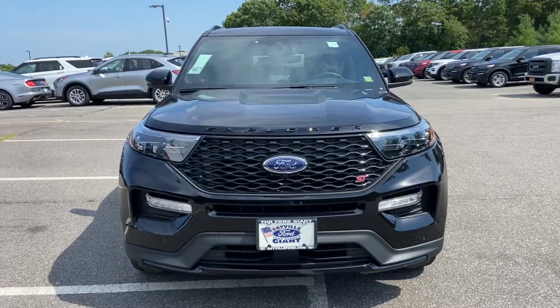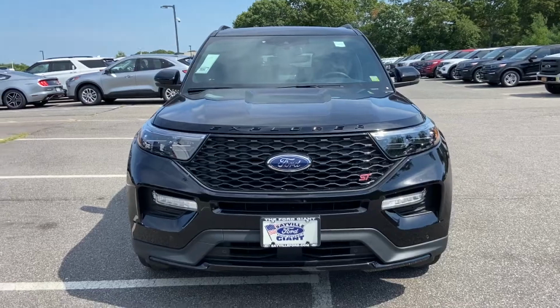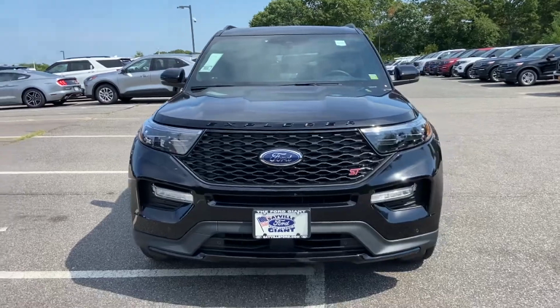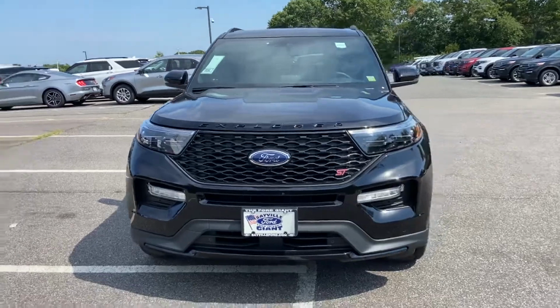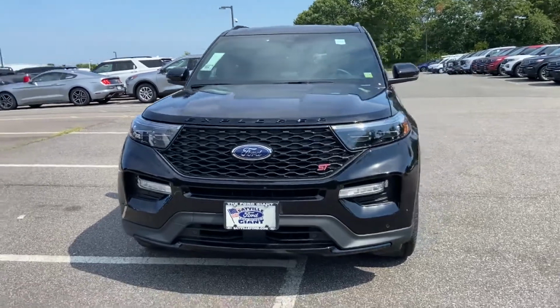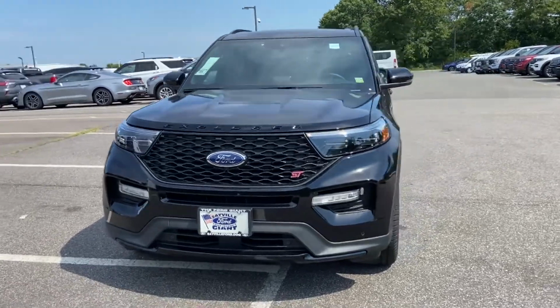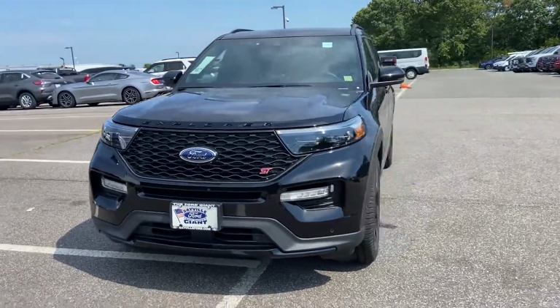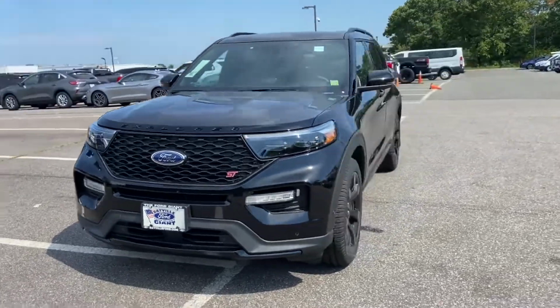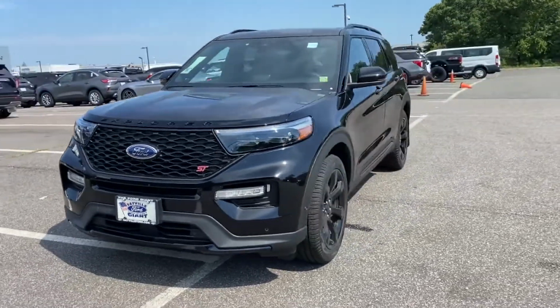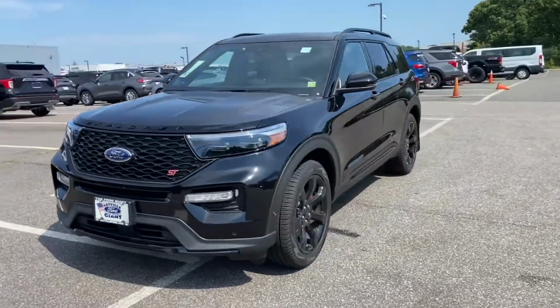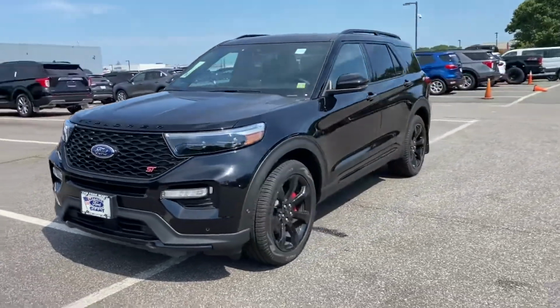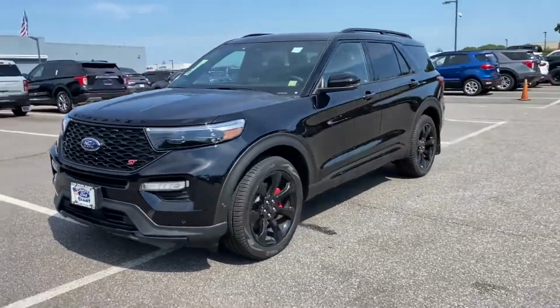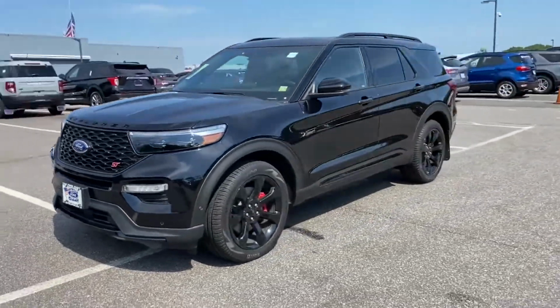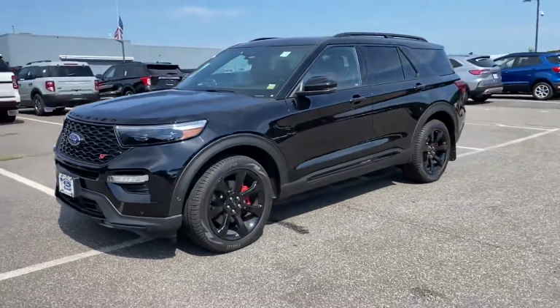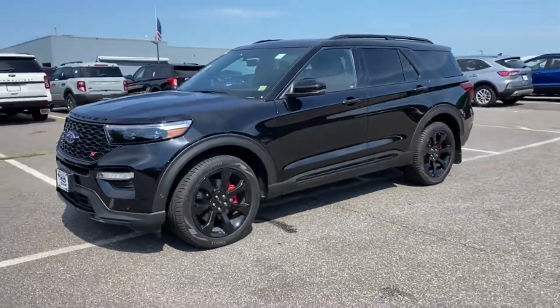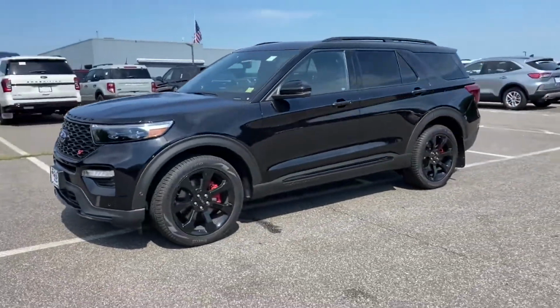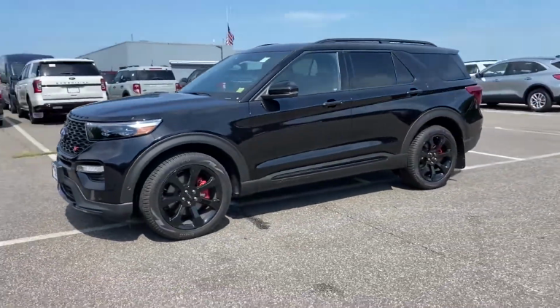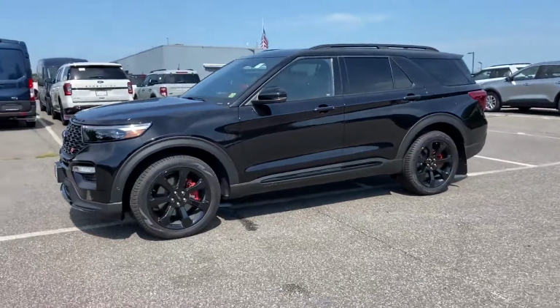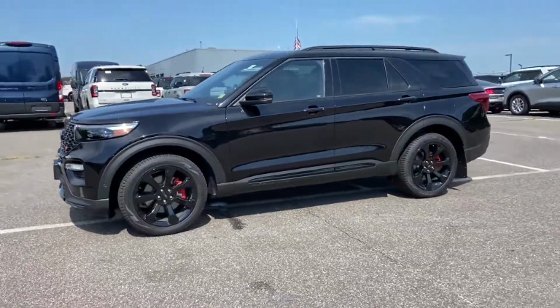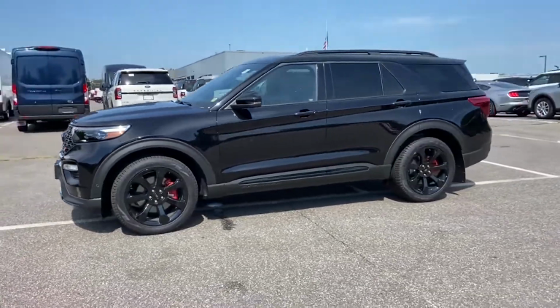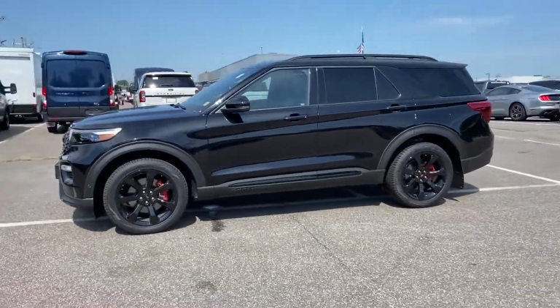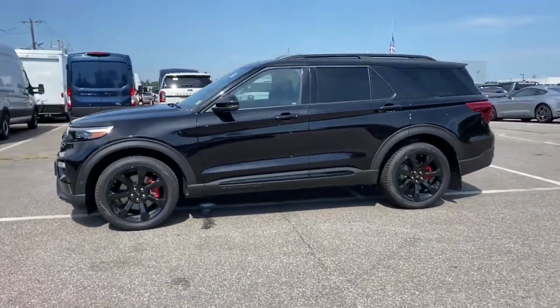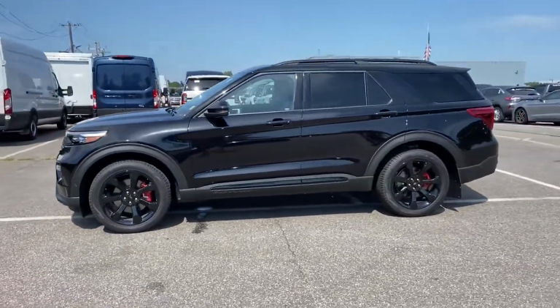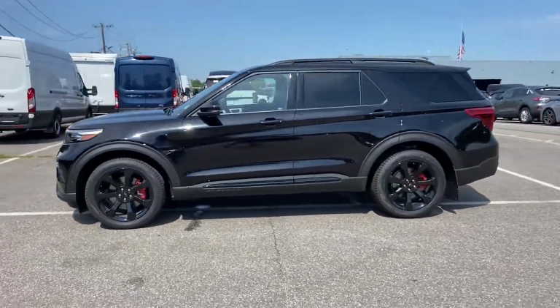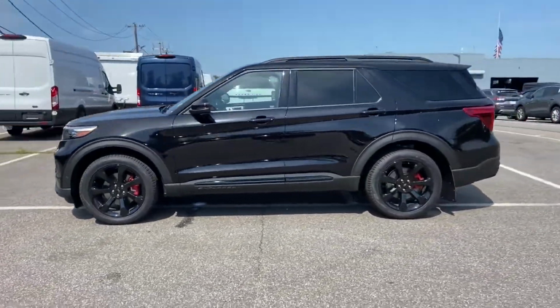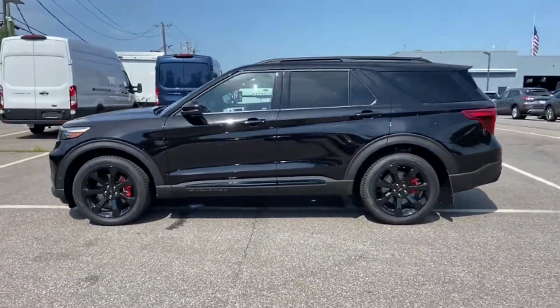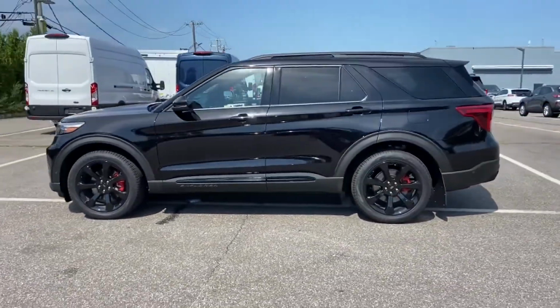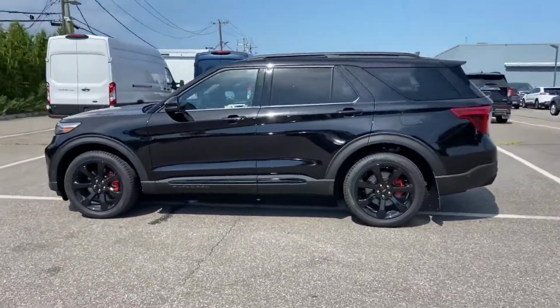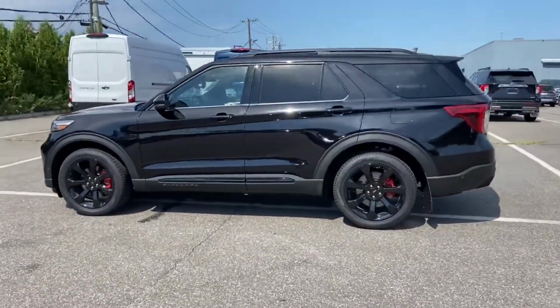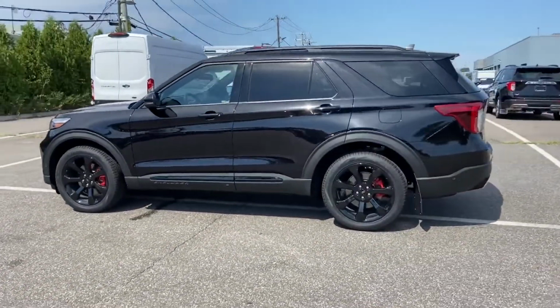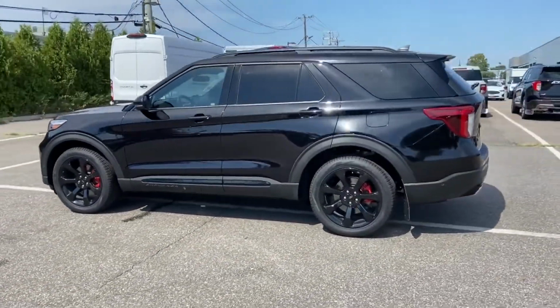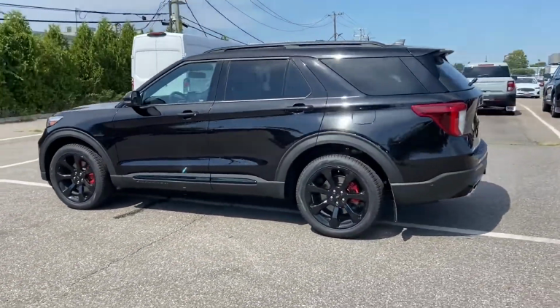2022 Ford Explorer. With less than 3,000 miles on the odometer, this SUV offers space as well as power and performance.